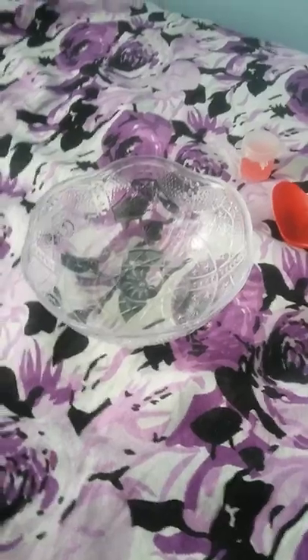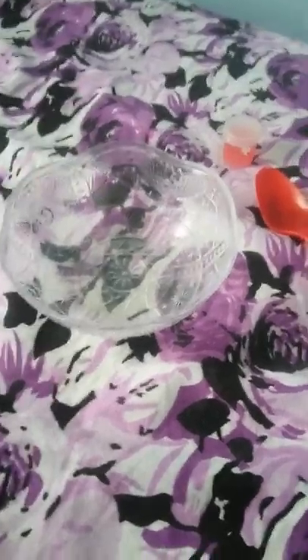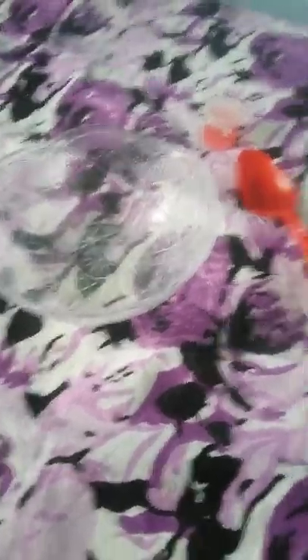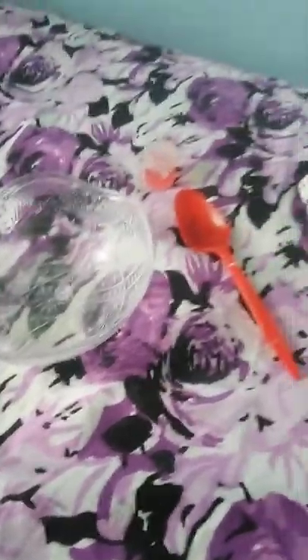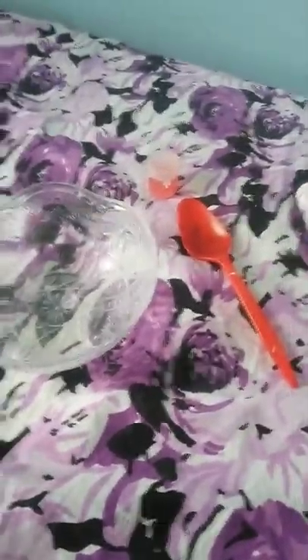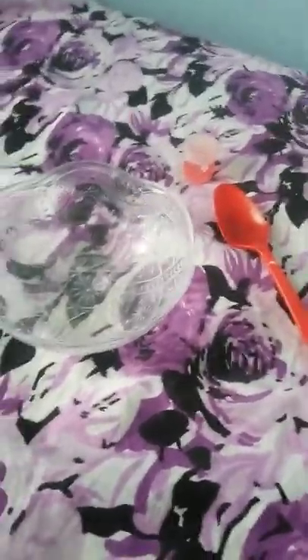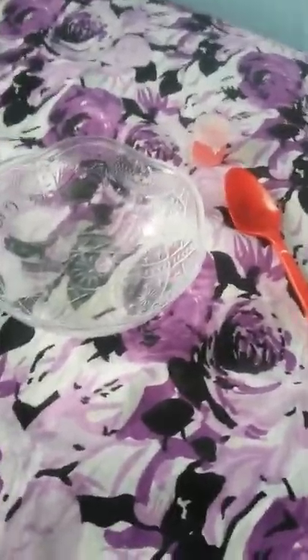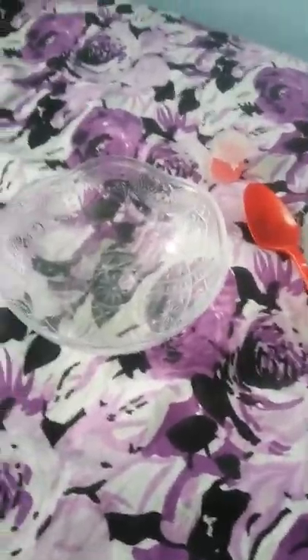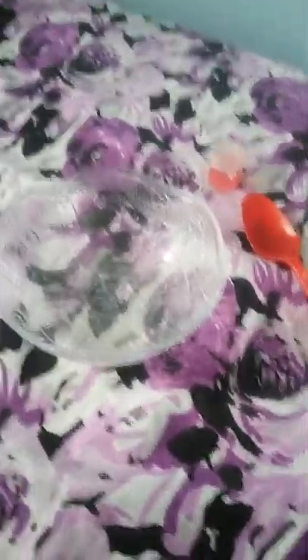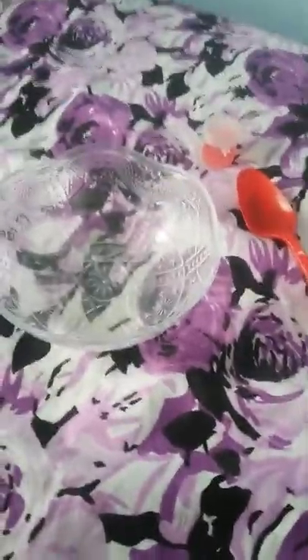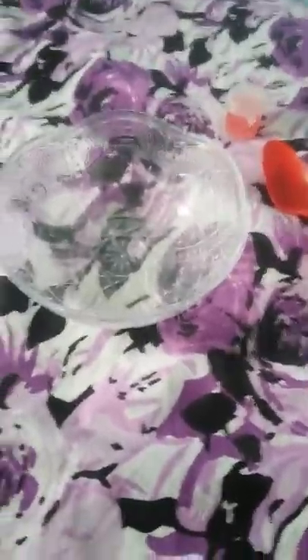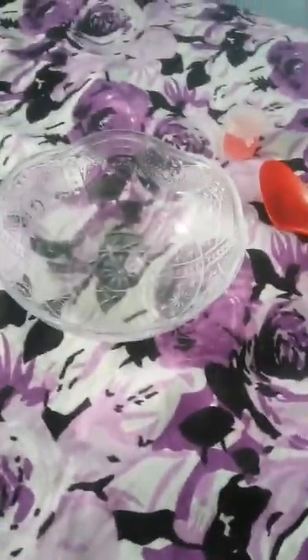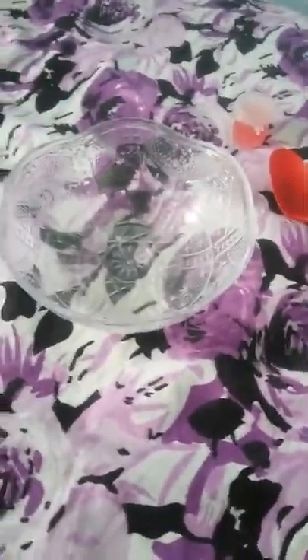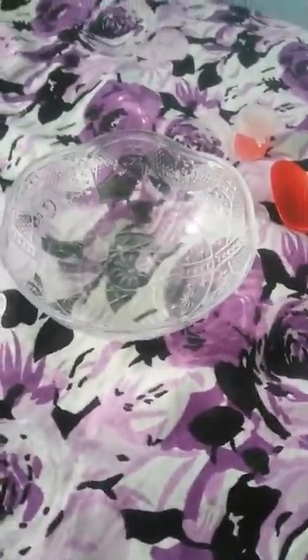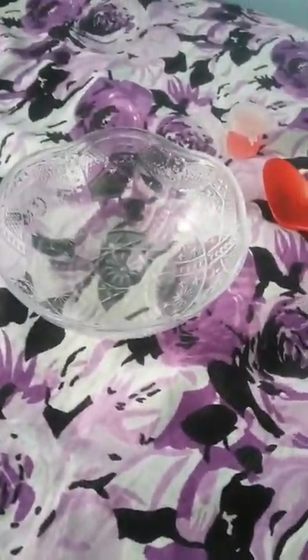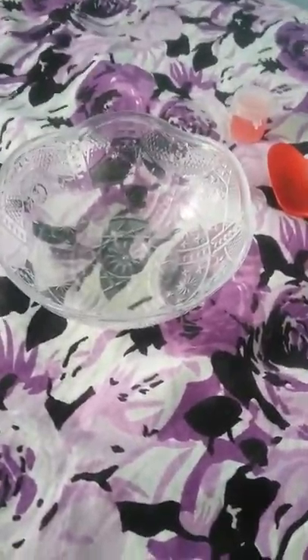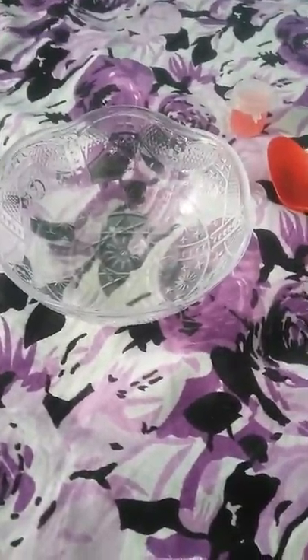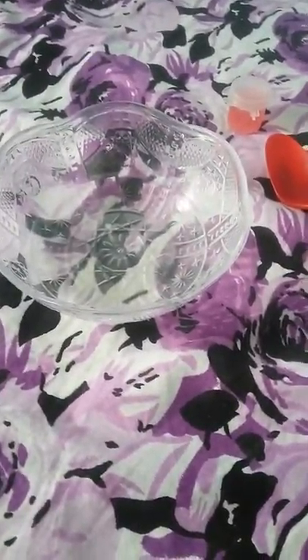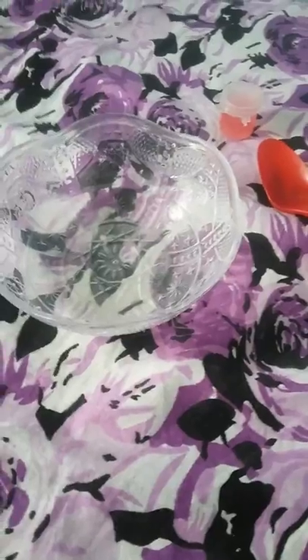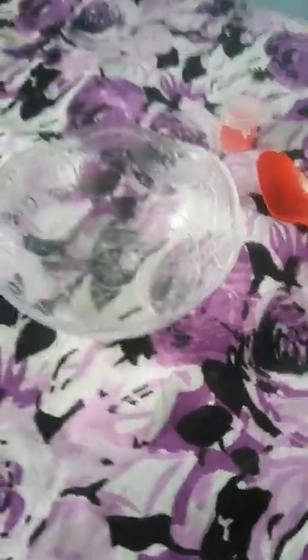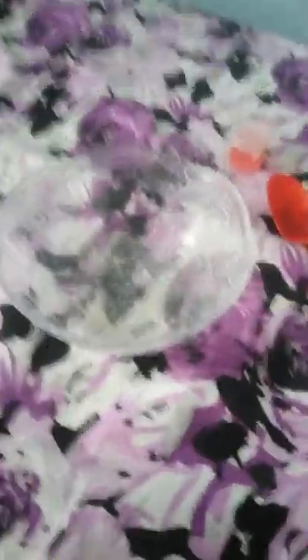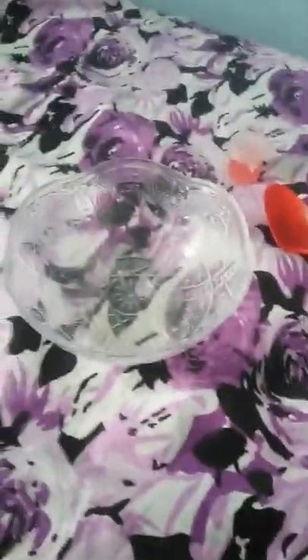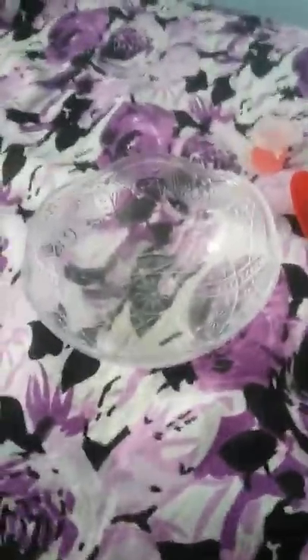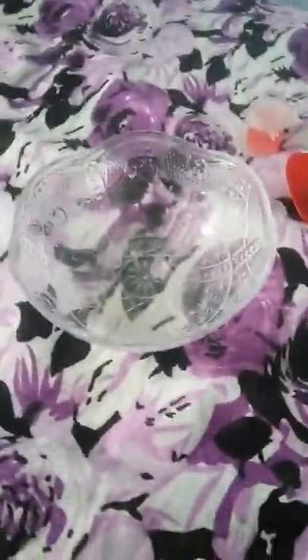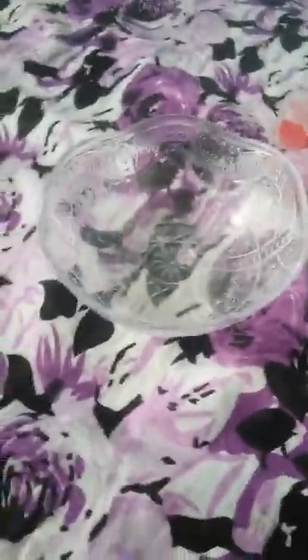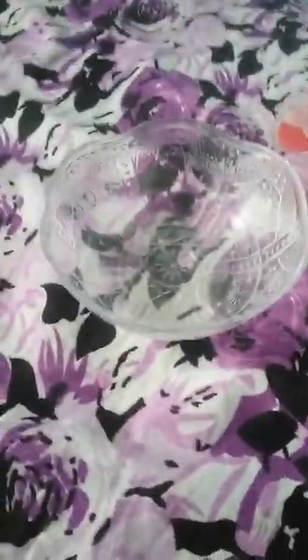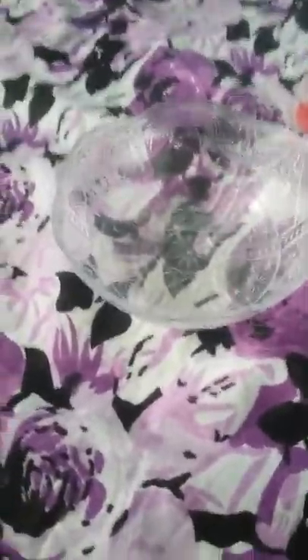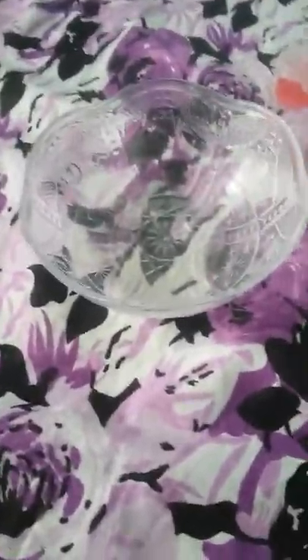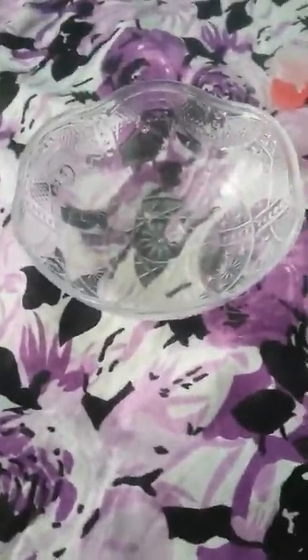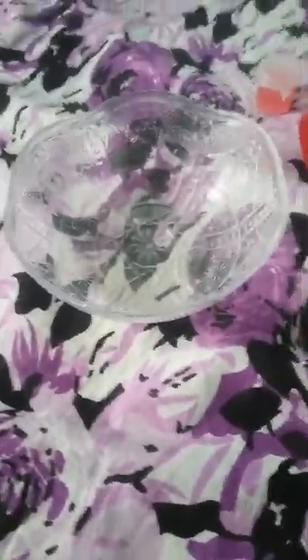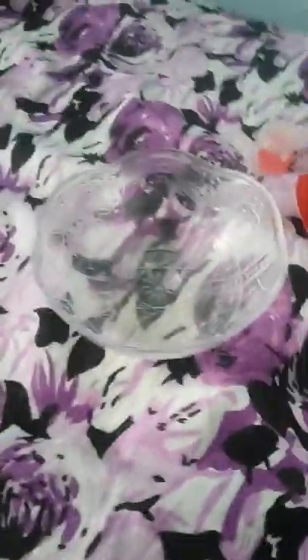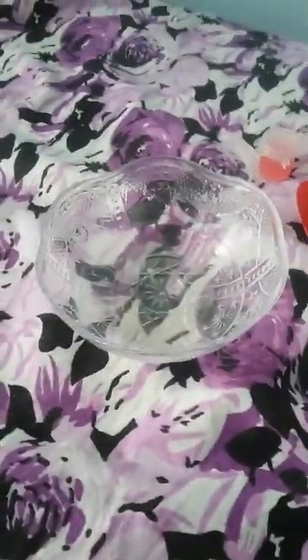Hey guys, today I'm going to show you how to make an adorable, super cute, super pretty glitter slime and a super cute way to make it.